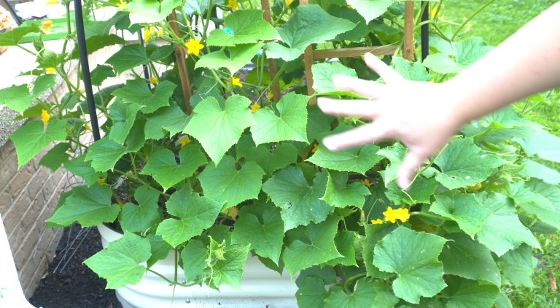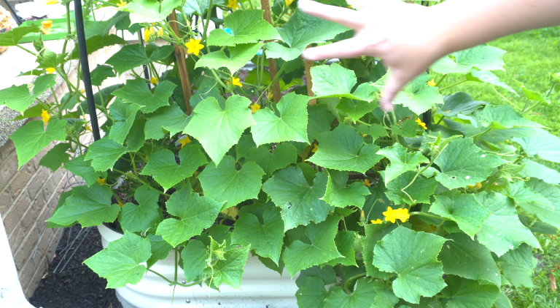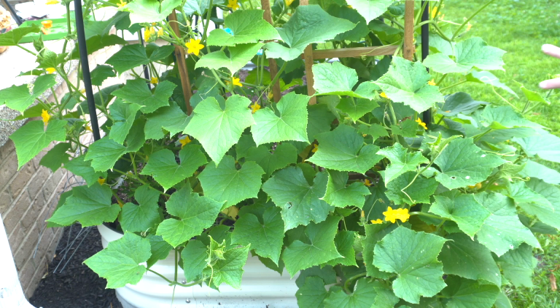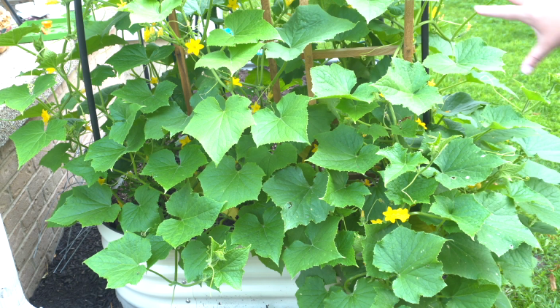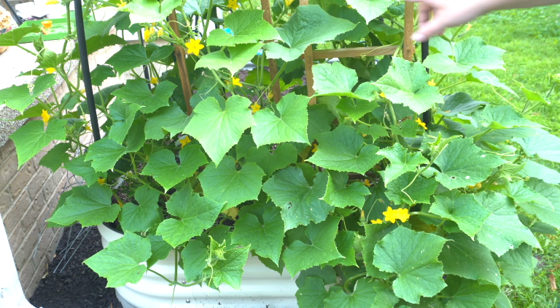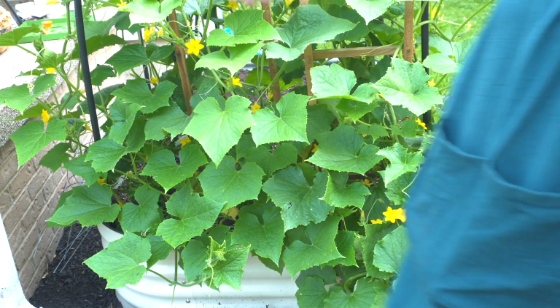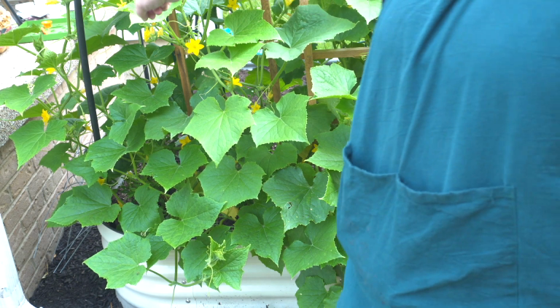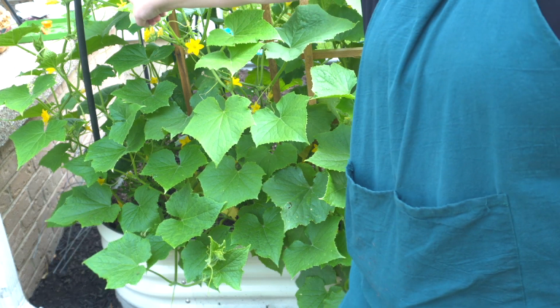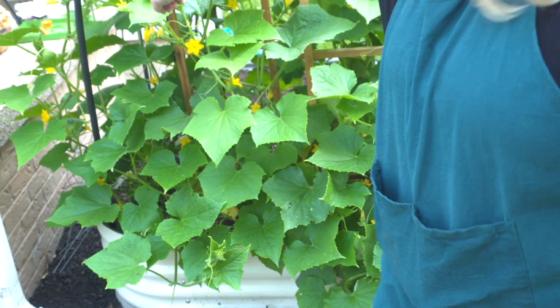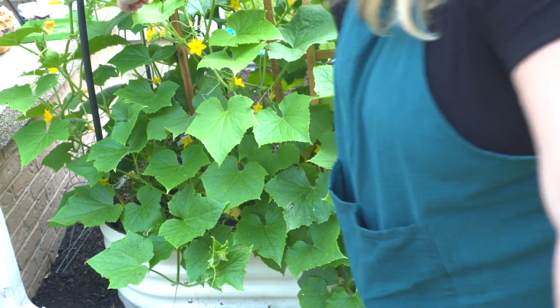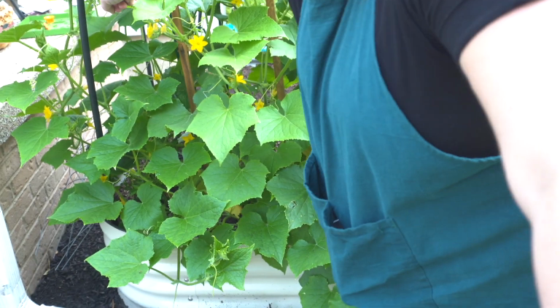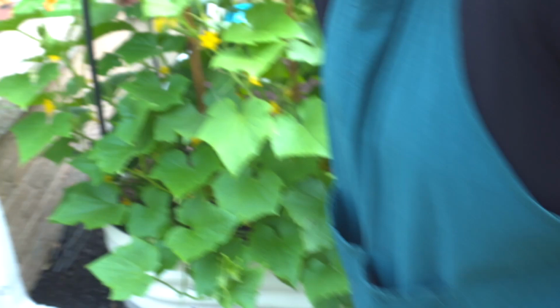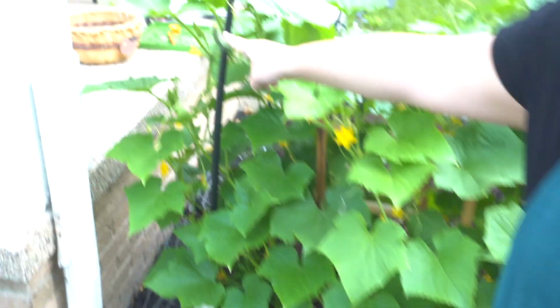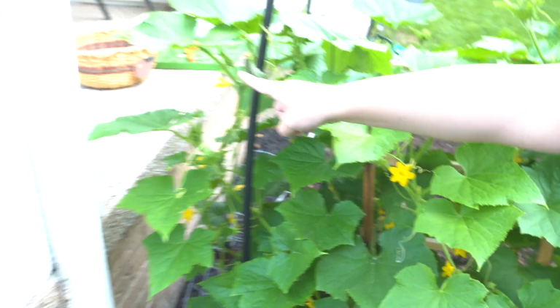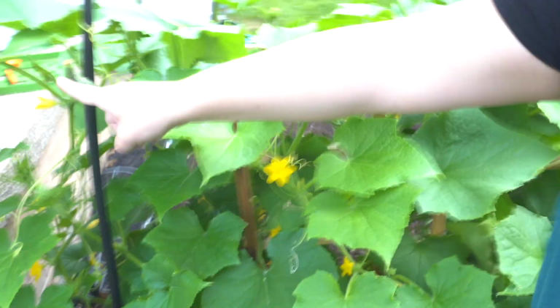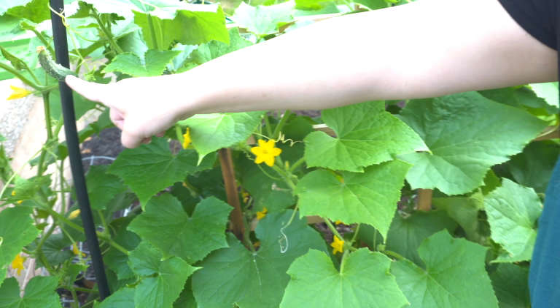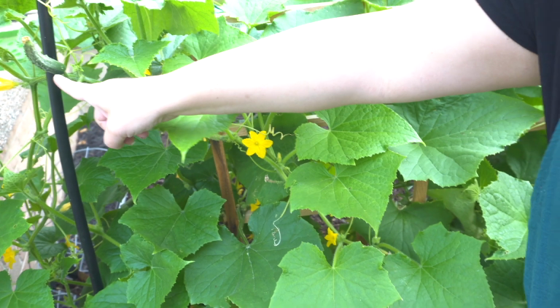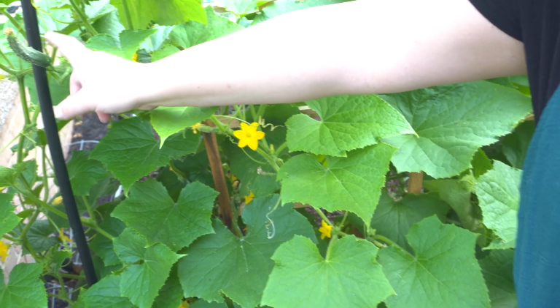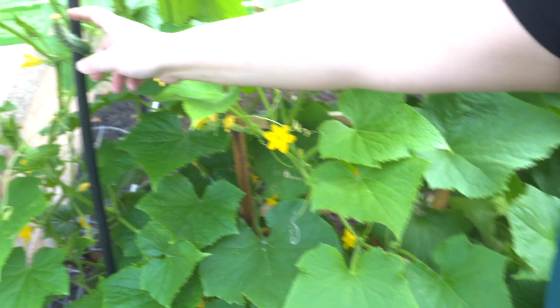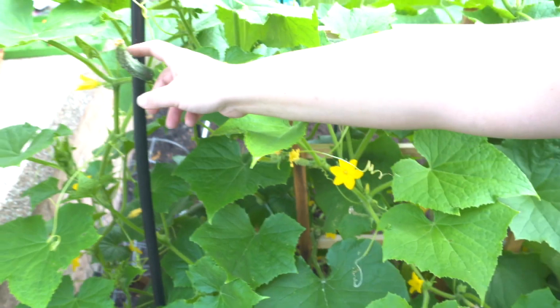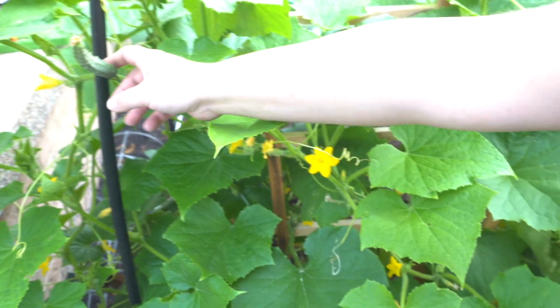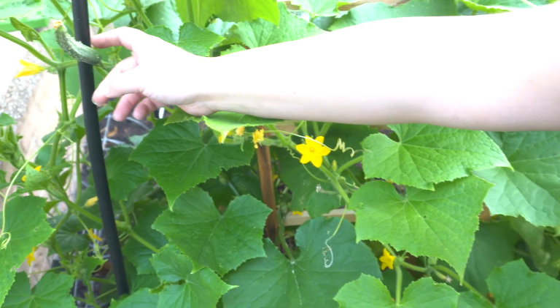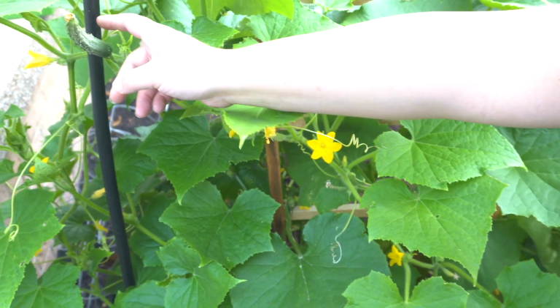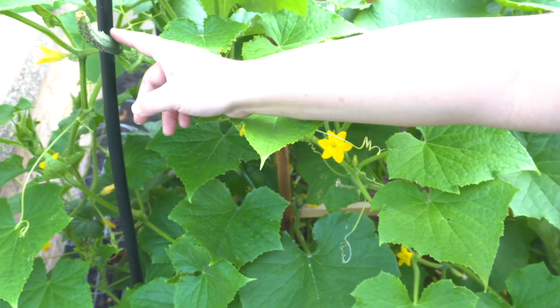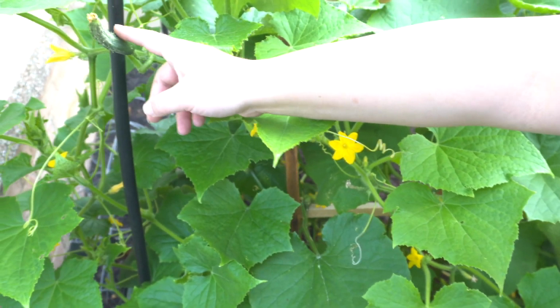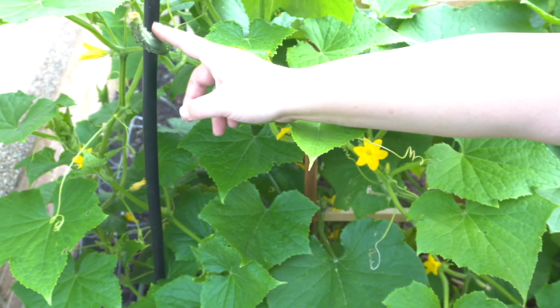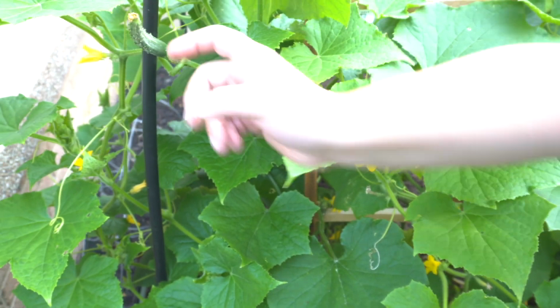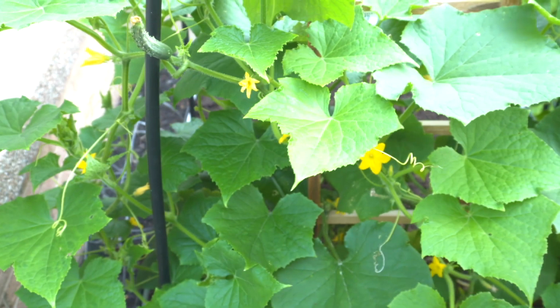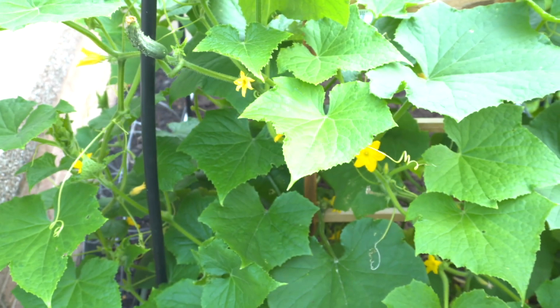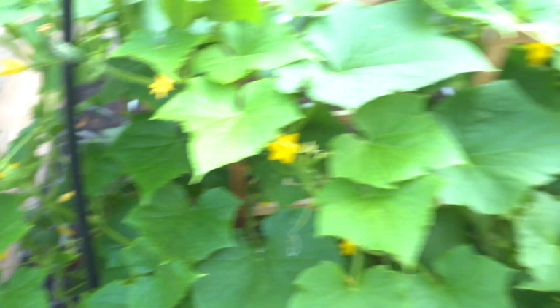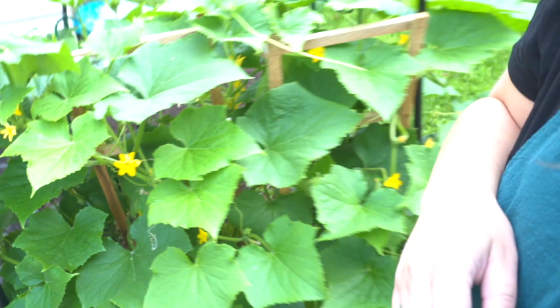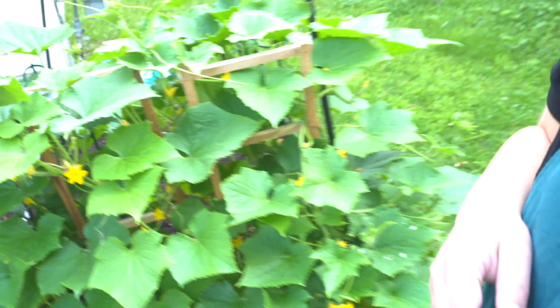They've taken over this section. Oh, here's a big one right here — you can kind of see it. Look at that. That's a cucumber. That's so exciting!